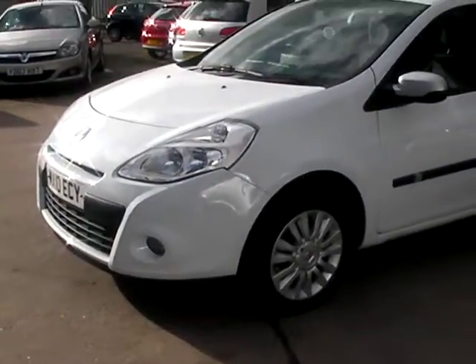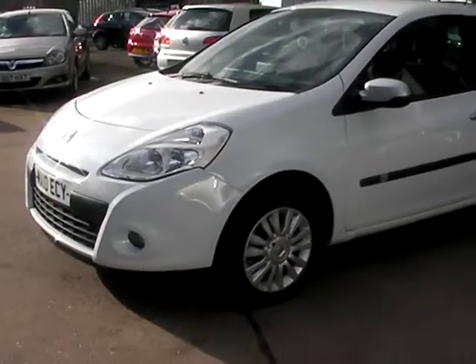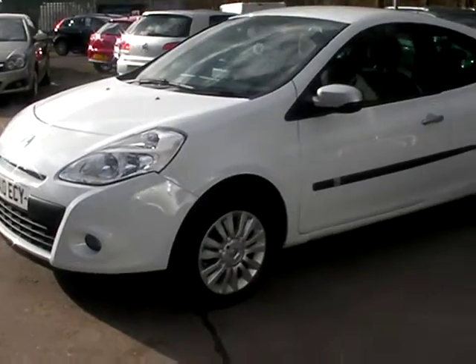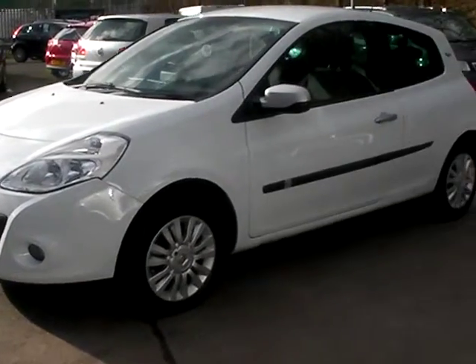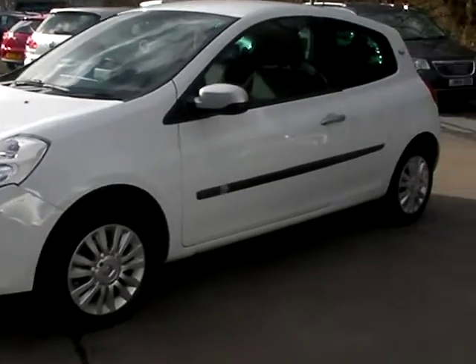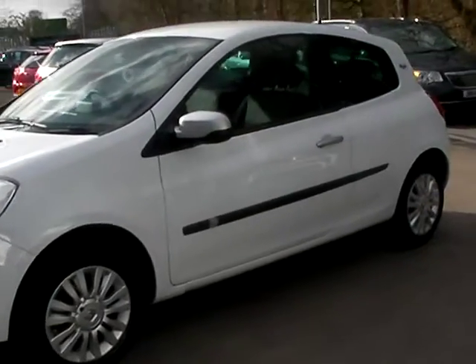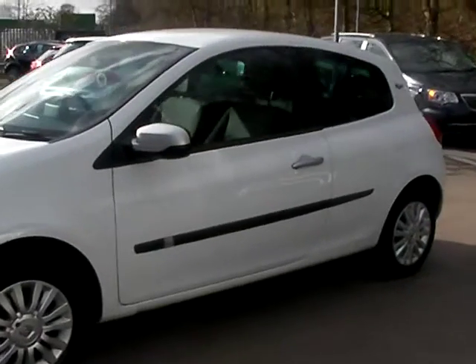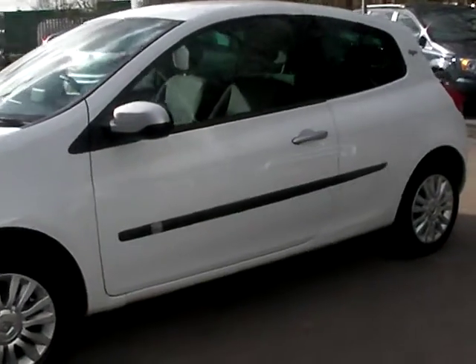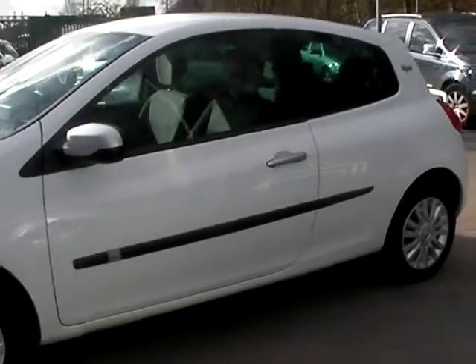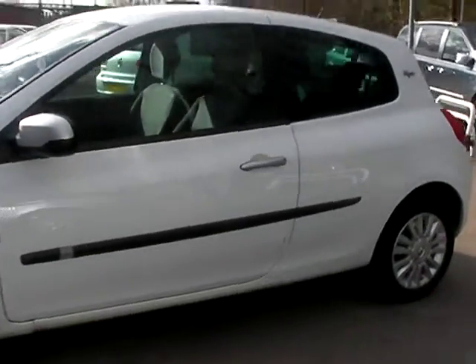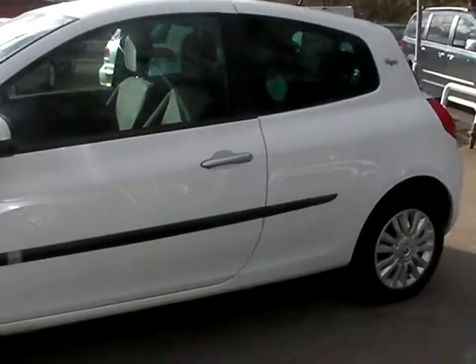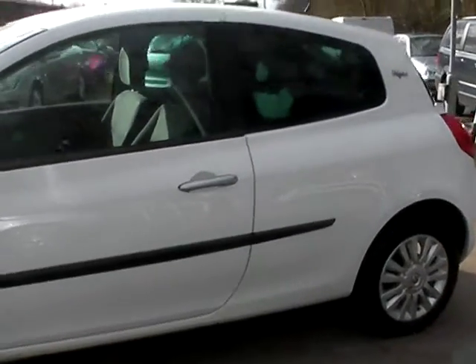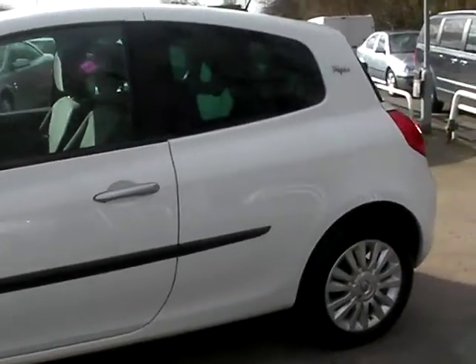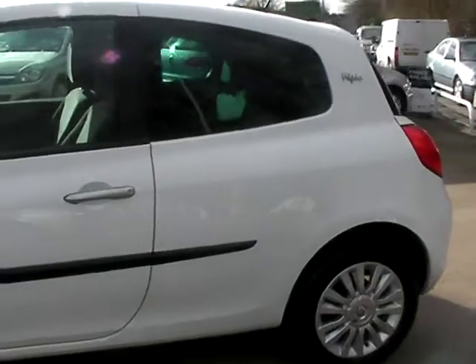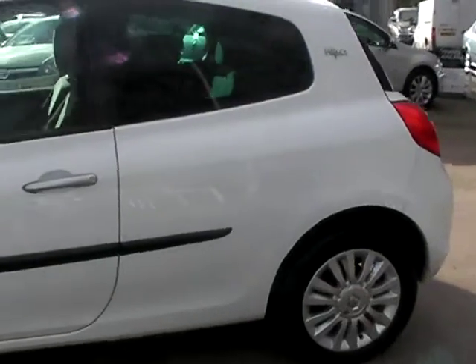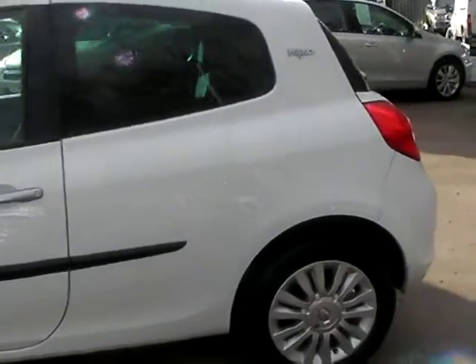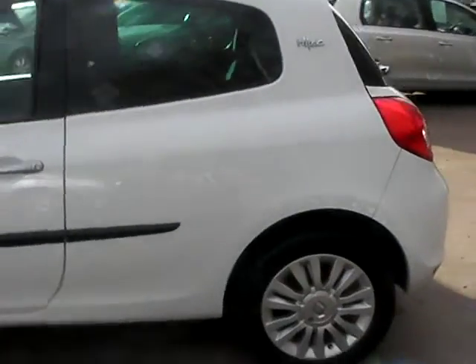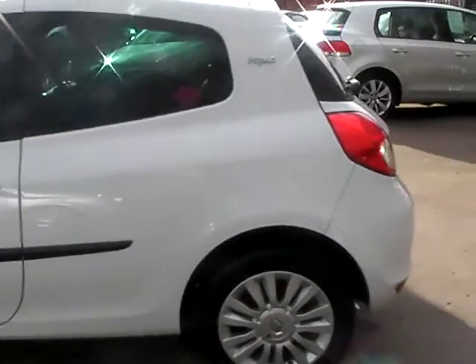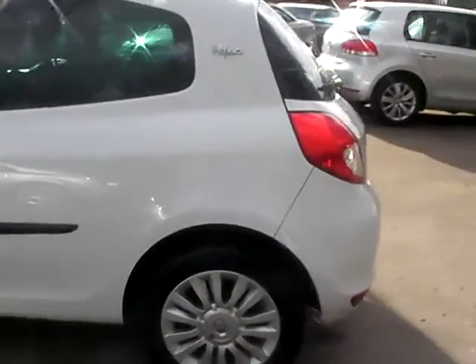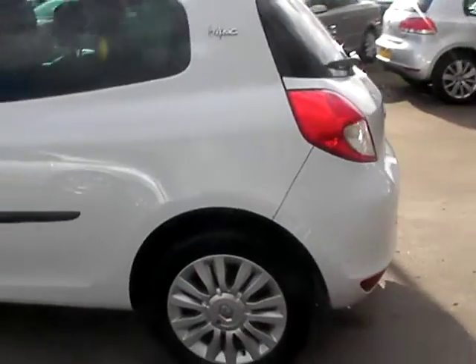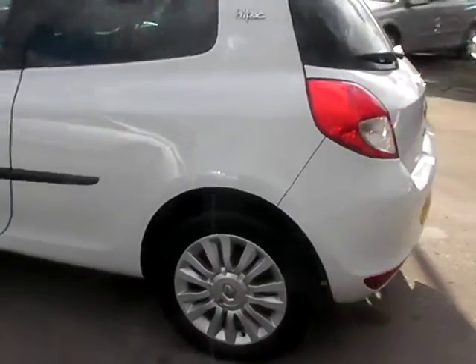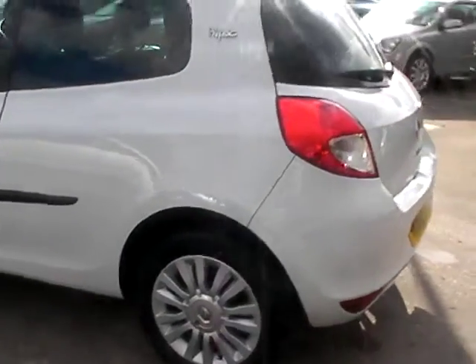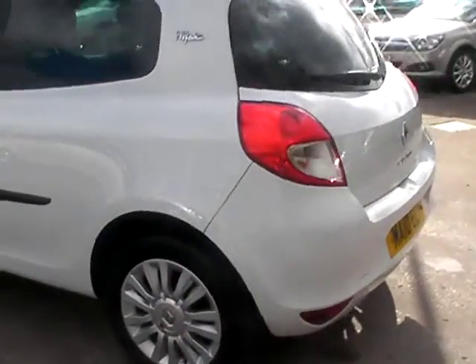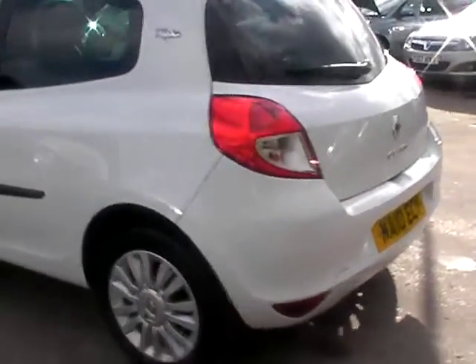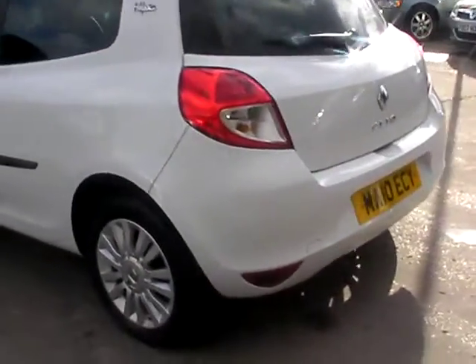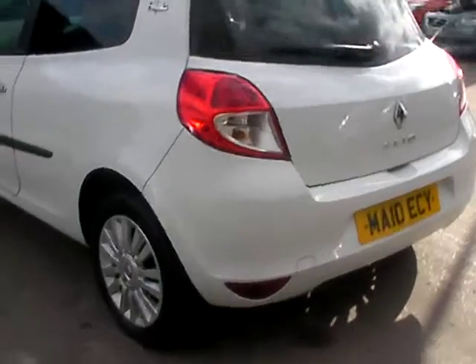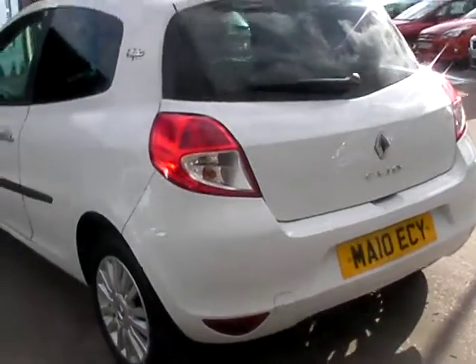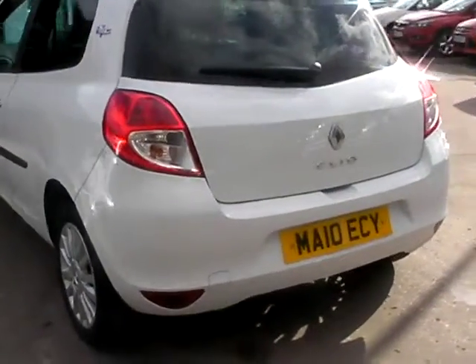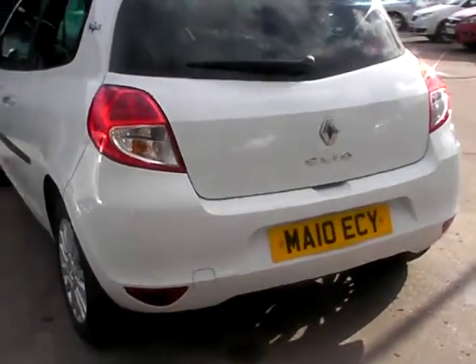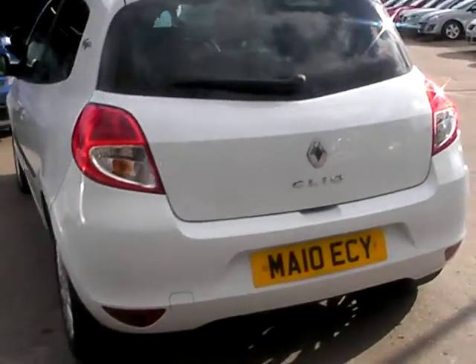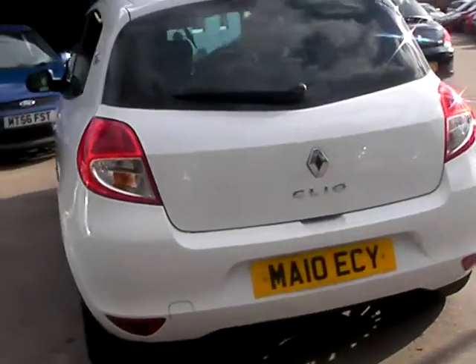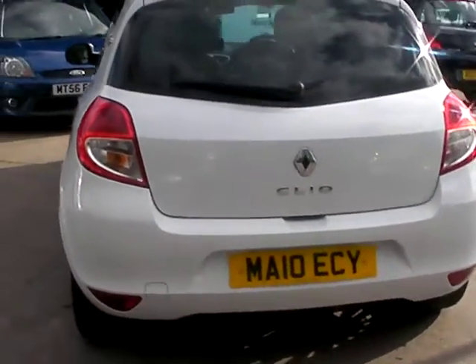This car is in white, has a 1200 petrol engine, alloy wheels, air conditioning, electric windows, electric mirrors, 5 speed, remote central locking, and power steering.